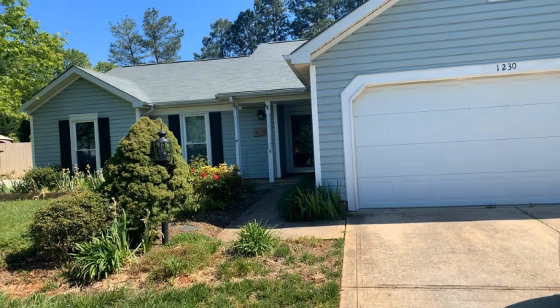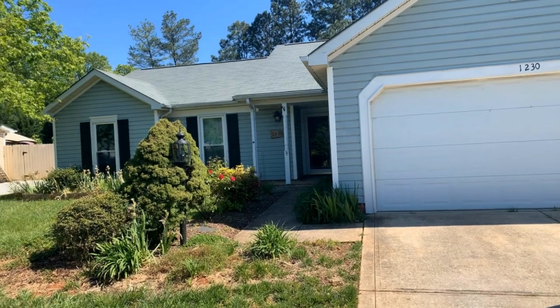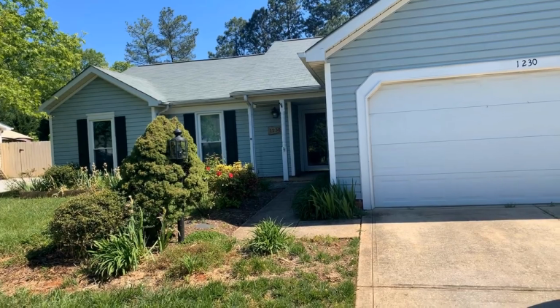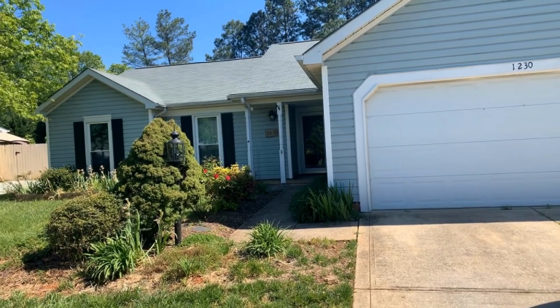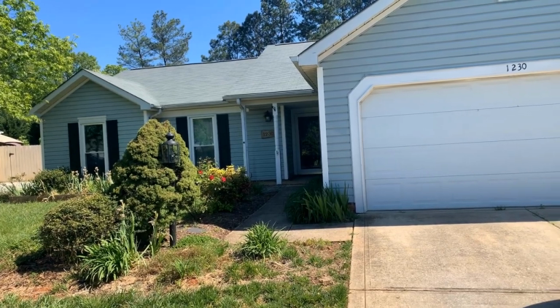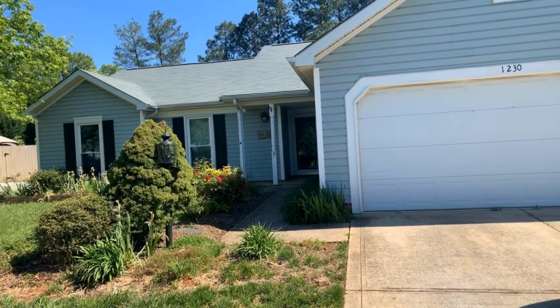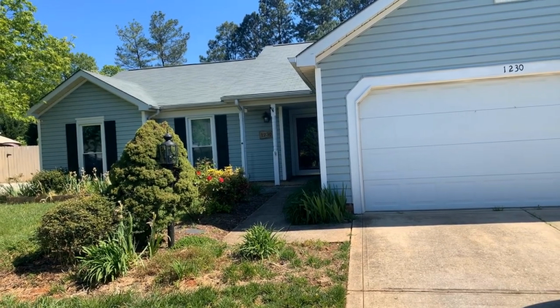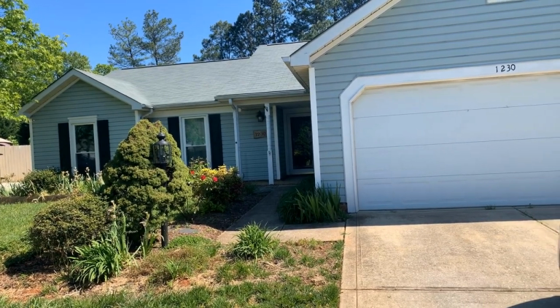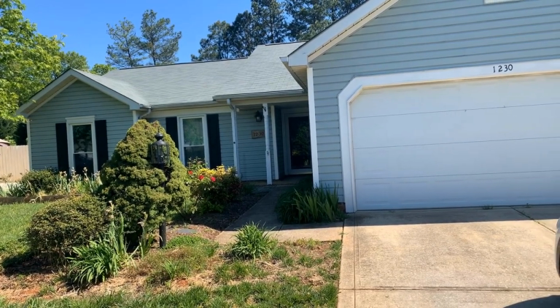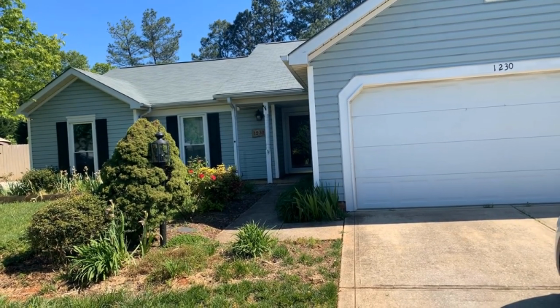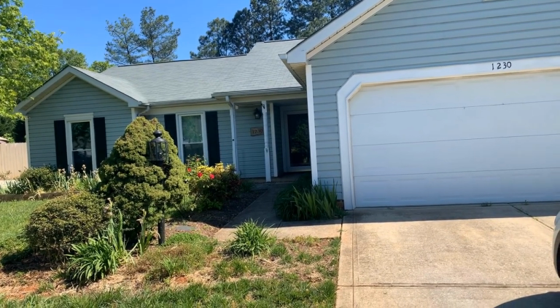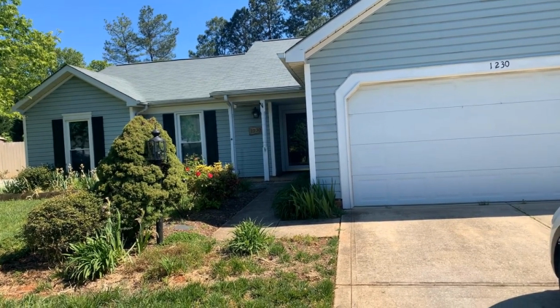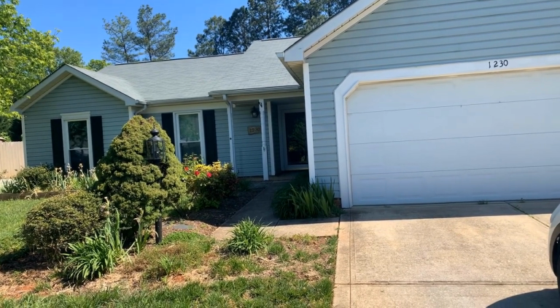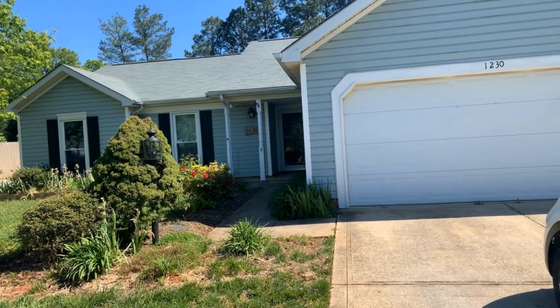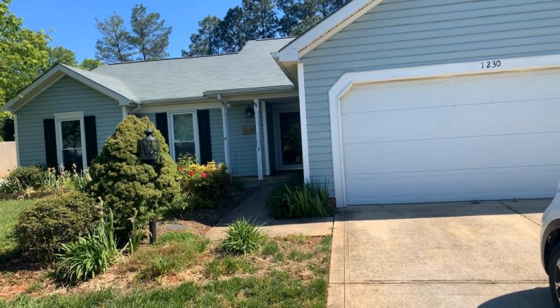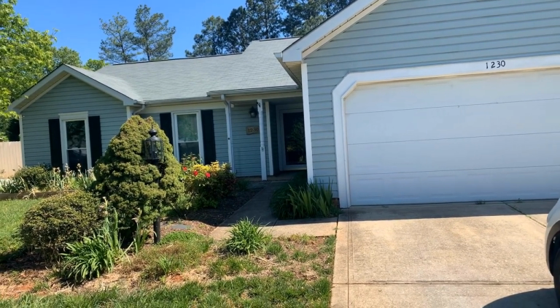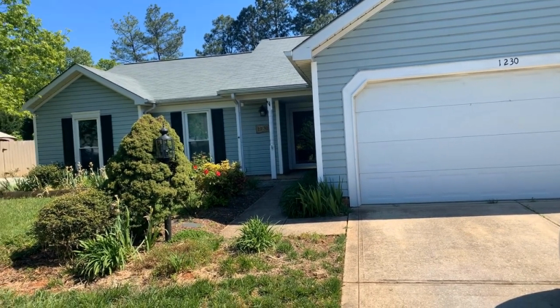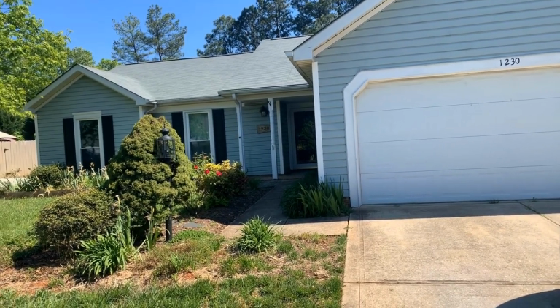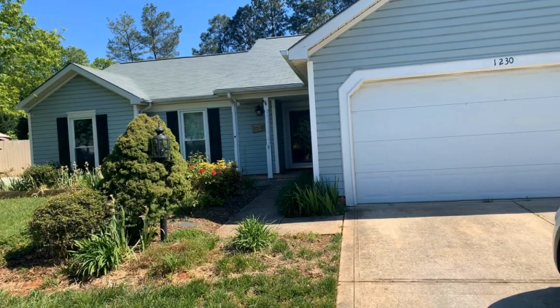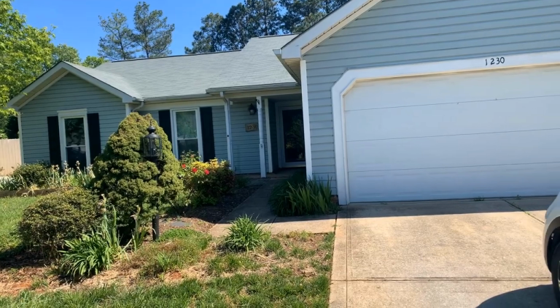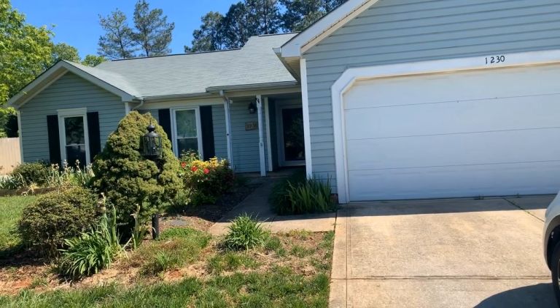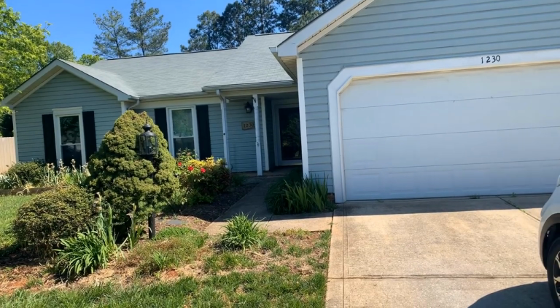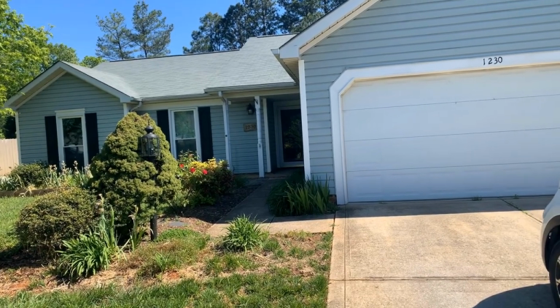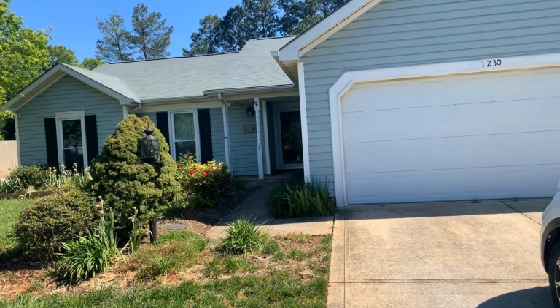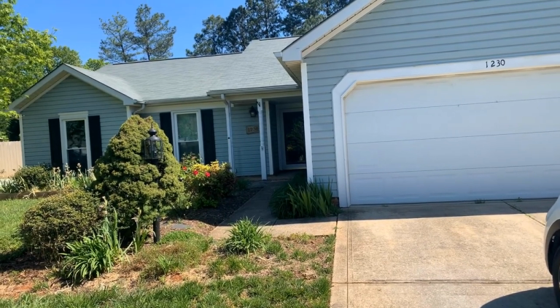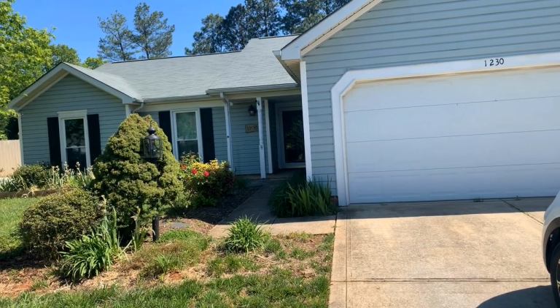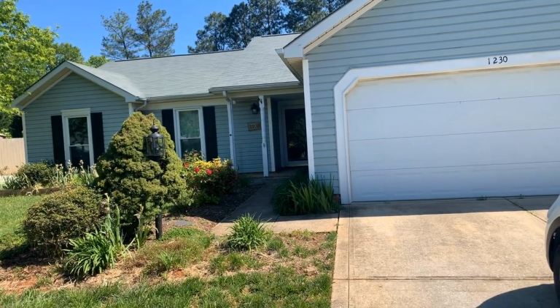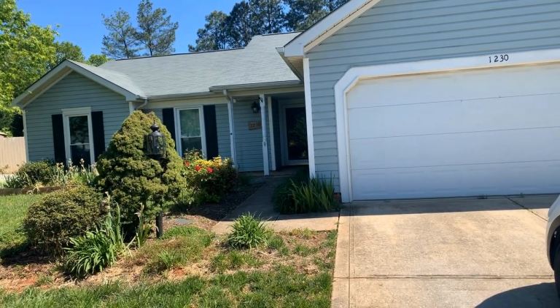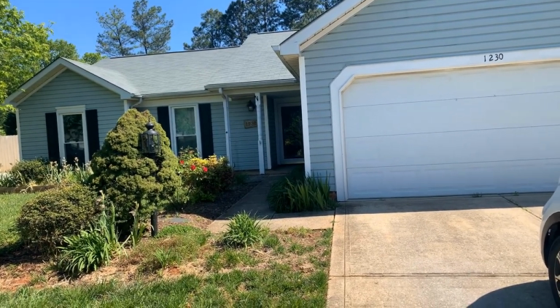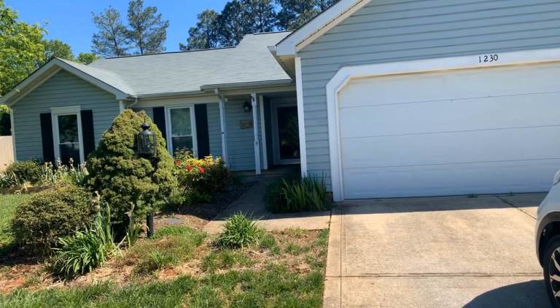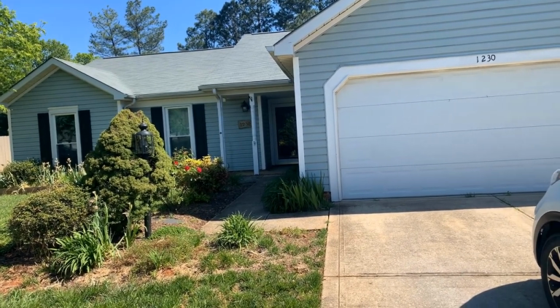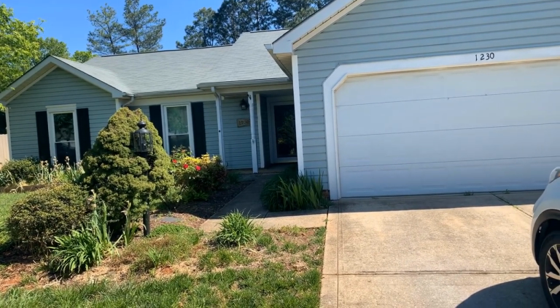Hi, this is Touchpoint Property Management showing you the residence at 1230 McDowell Farm Drive, Charlotte, North Carolina 28217.